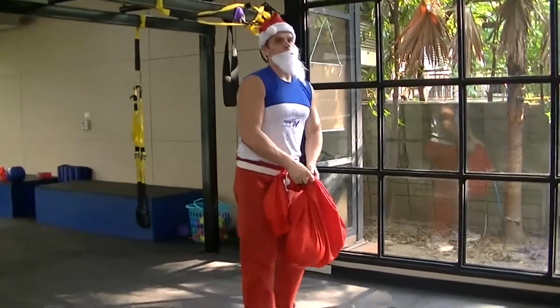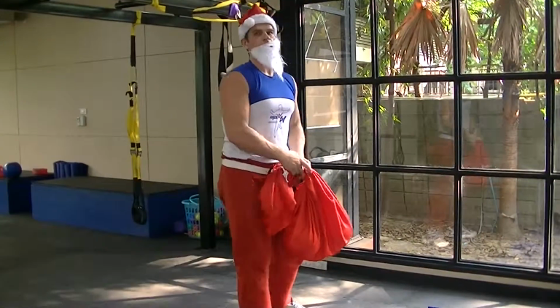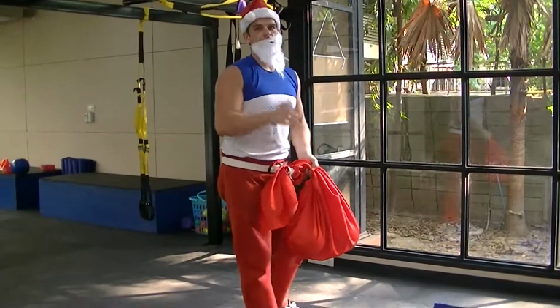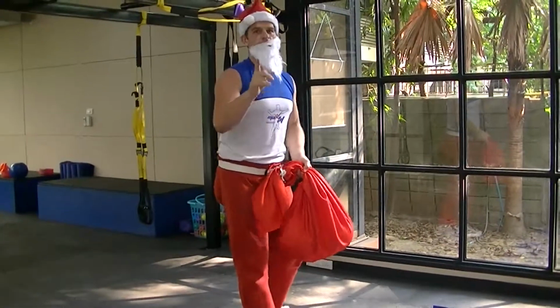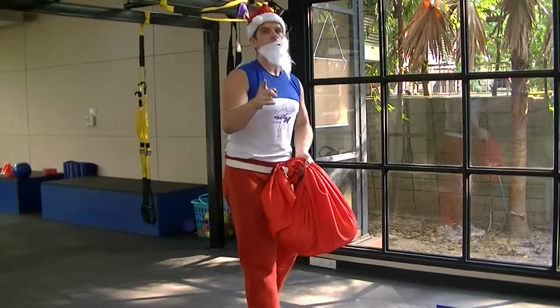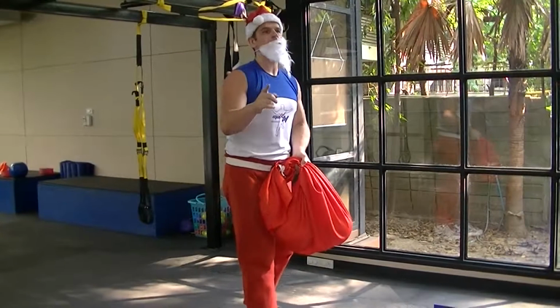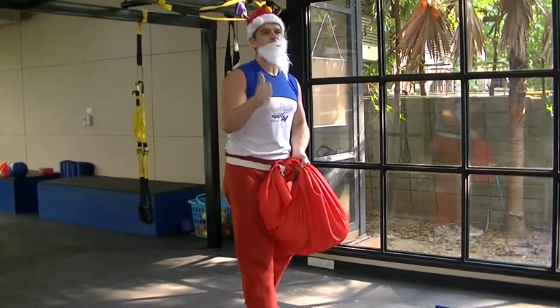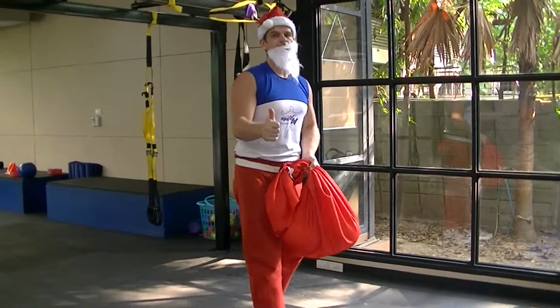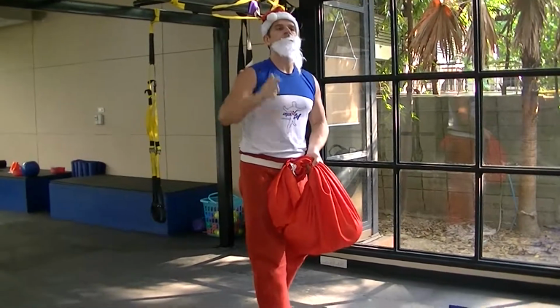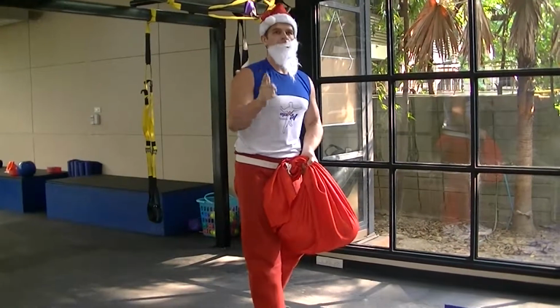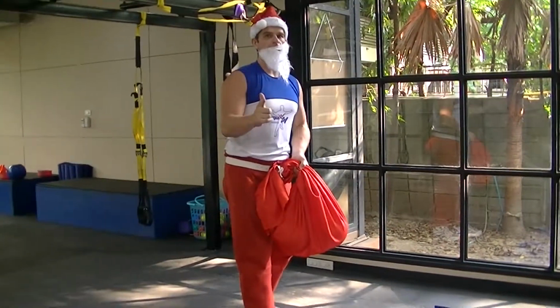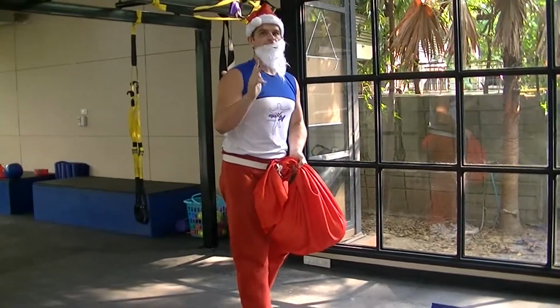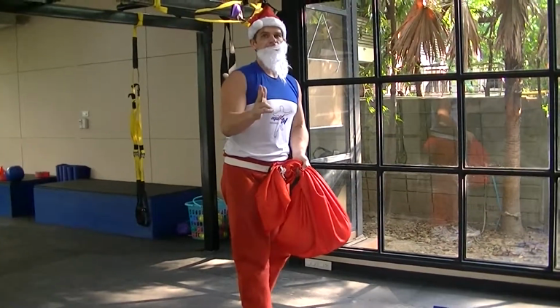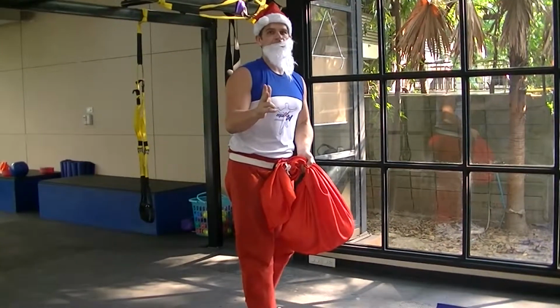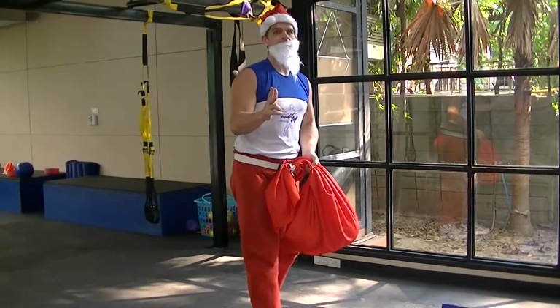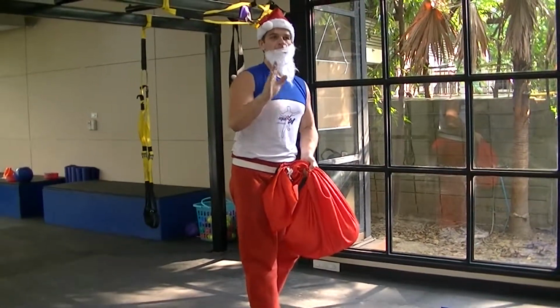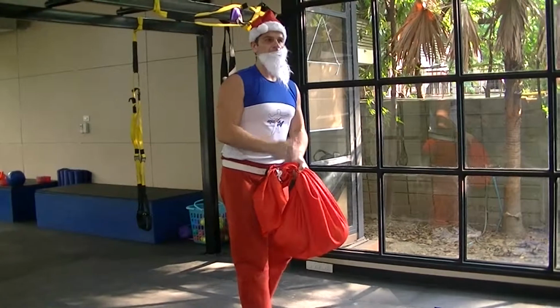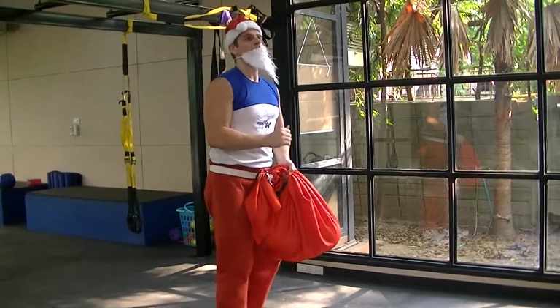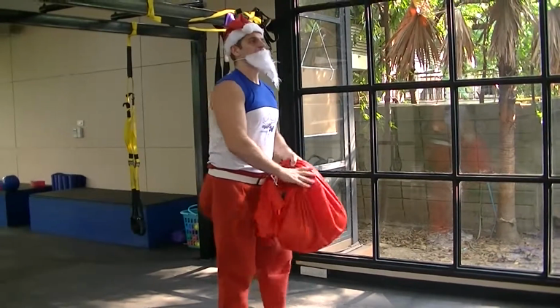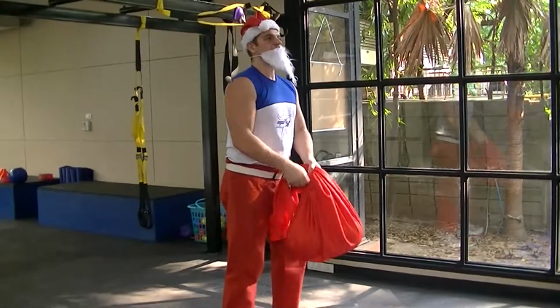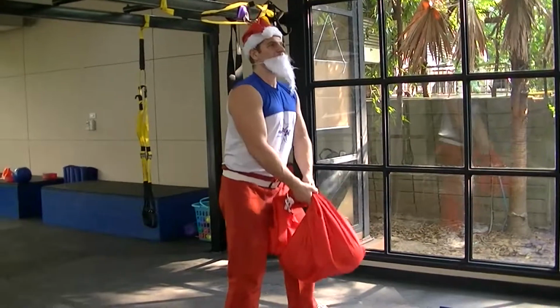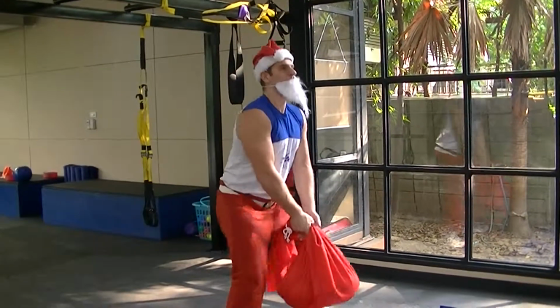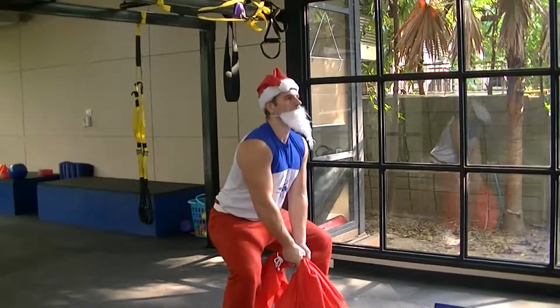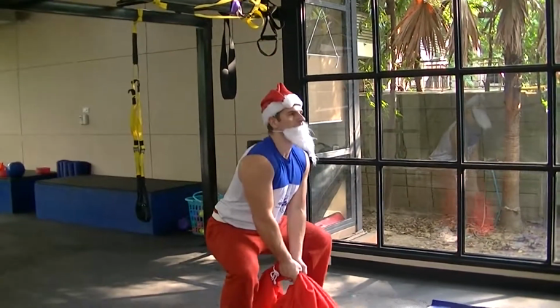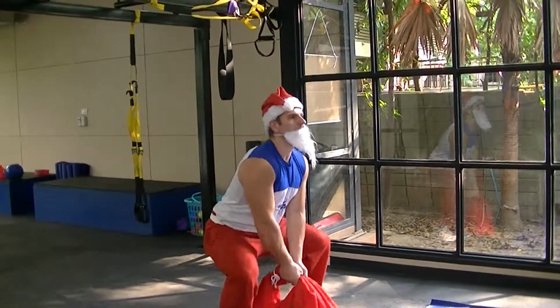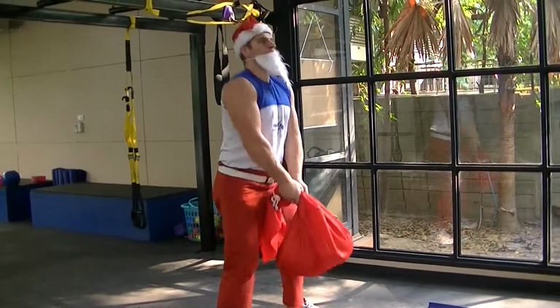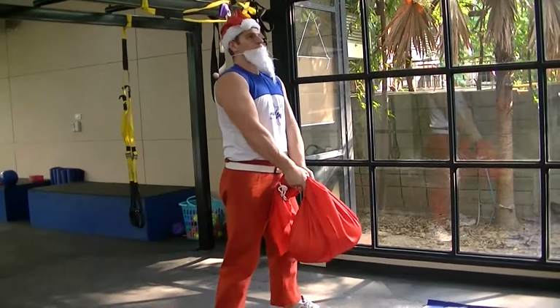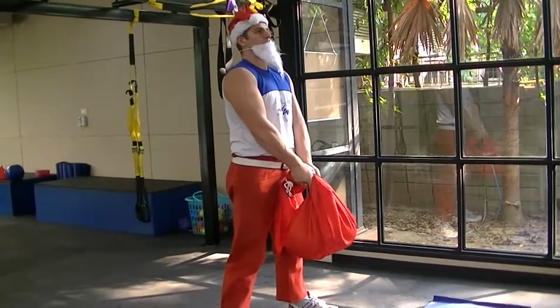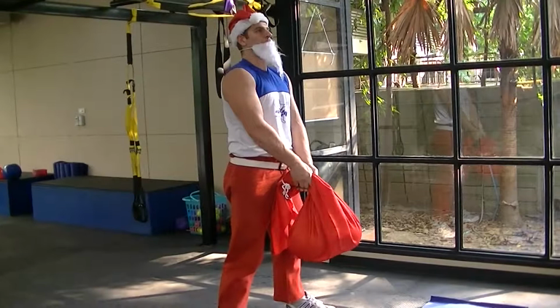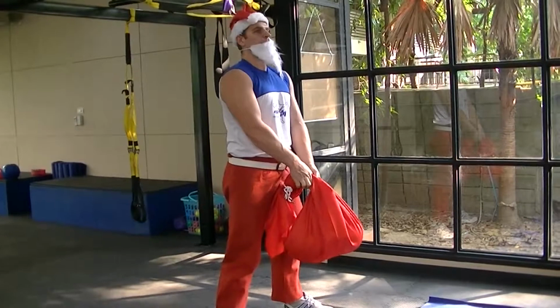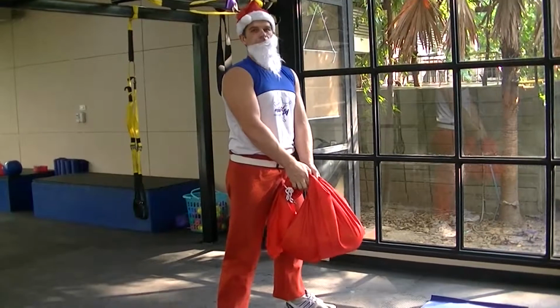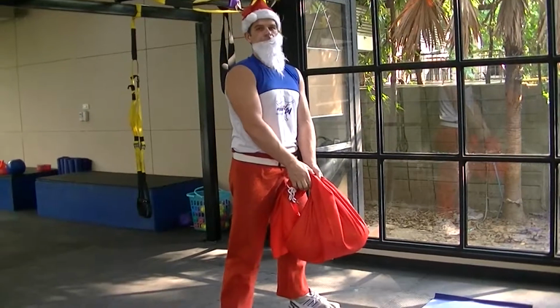Okay guys, that was it. Remember, we're going to do 8 reps, 8 rounds, and 8 exercises. And remember, 3 seconds down — 1, 2, 3 — and 1 out. Alright, thank you.